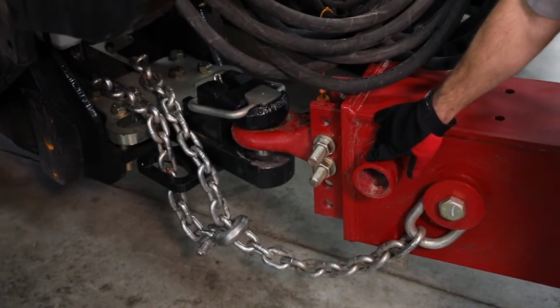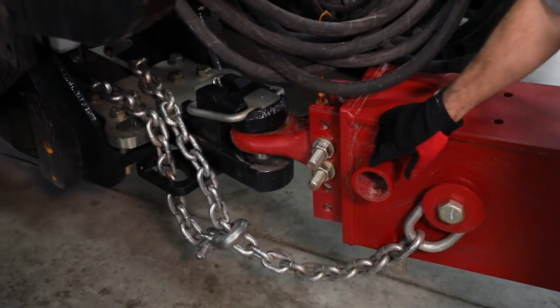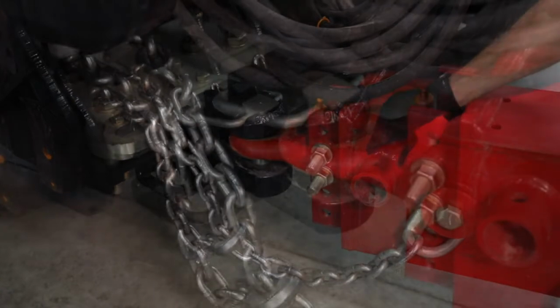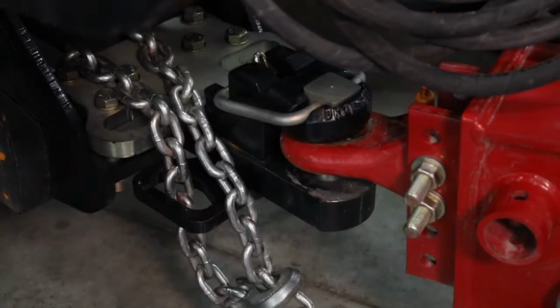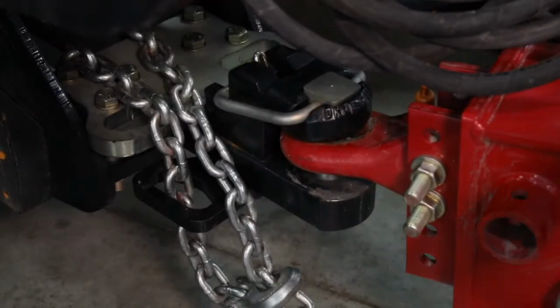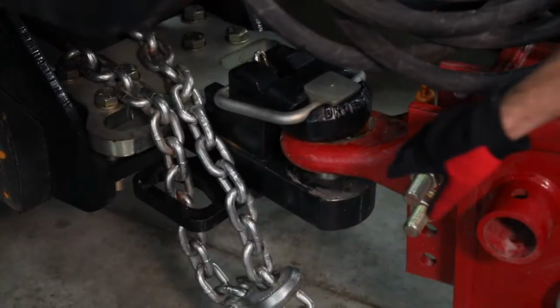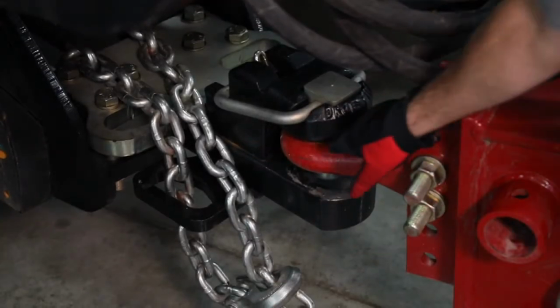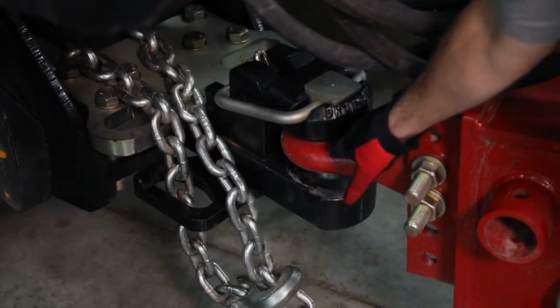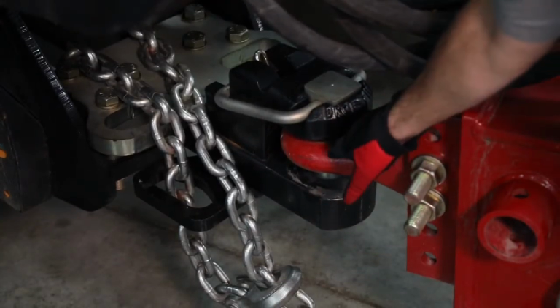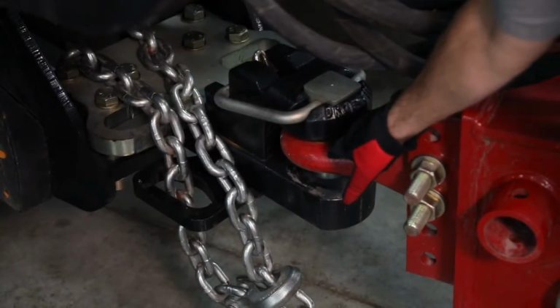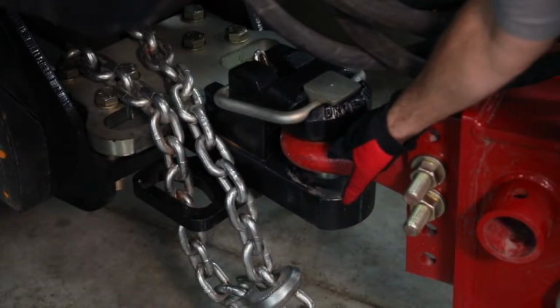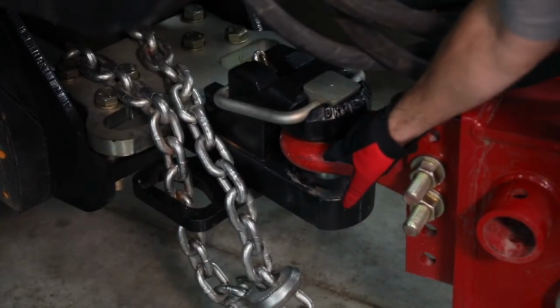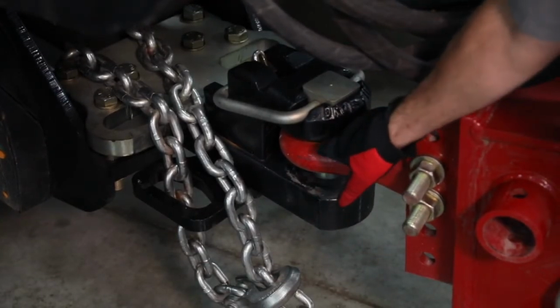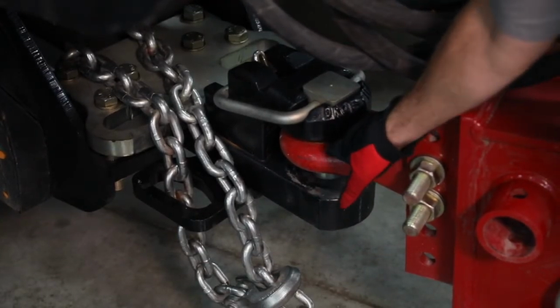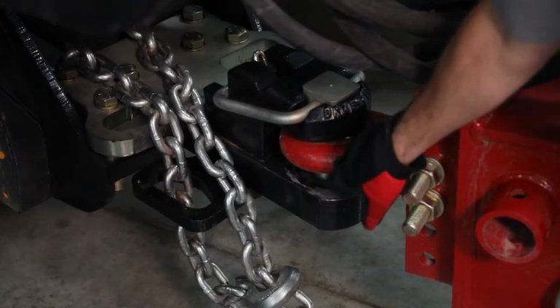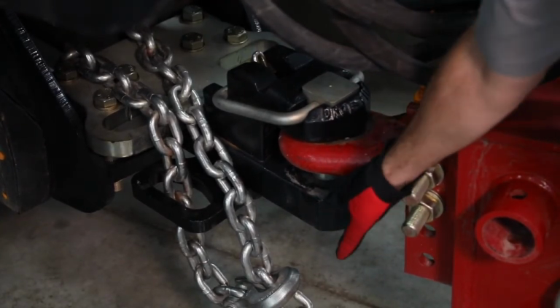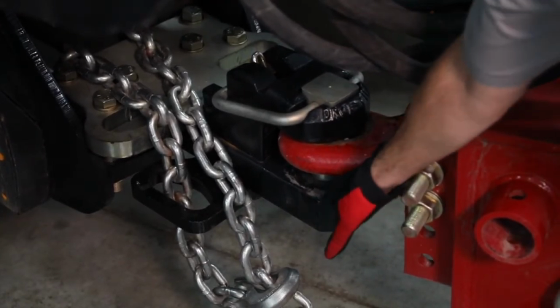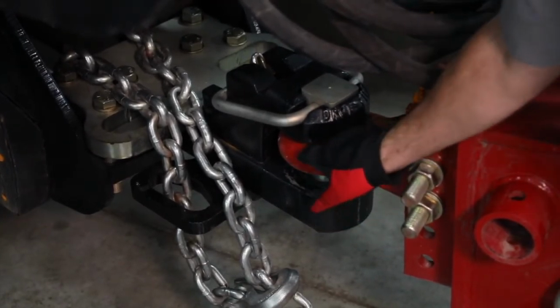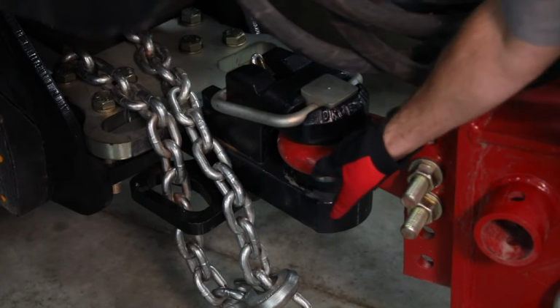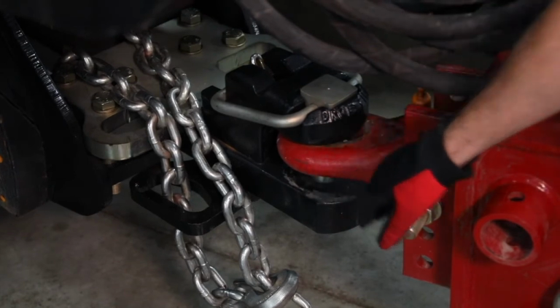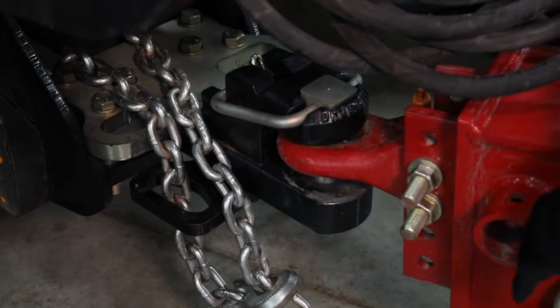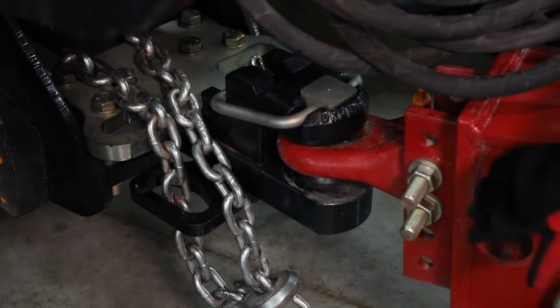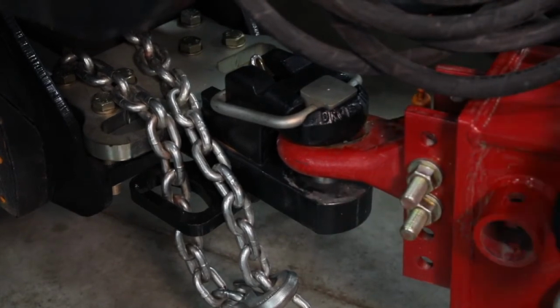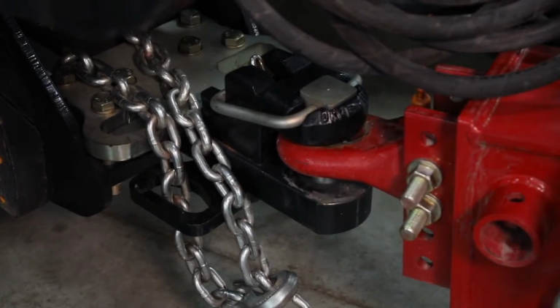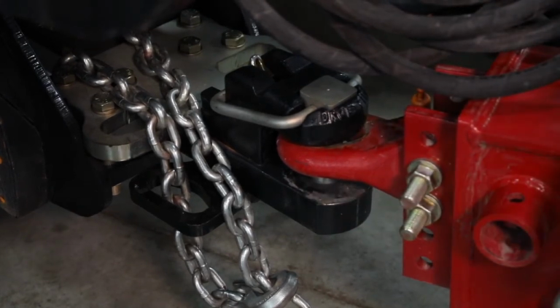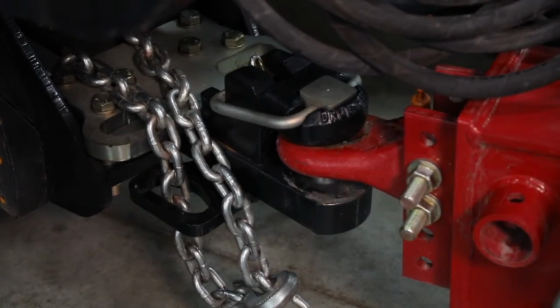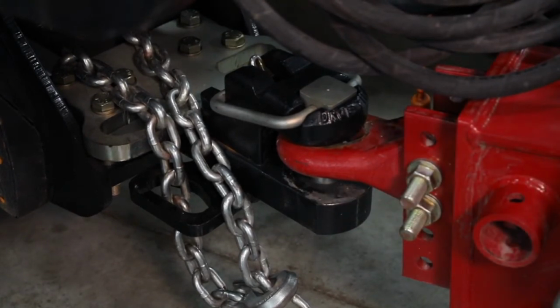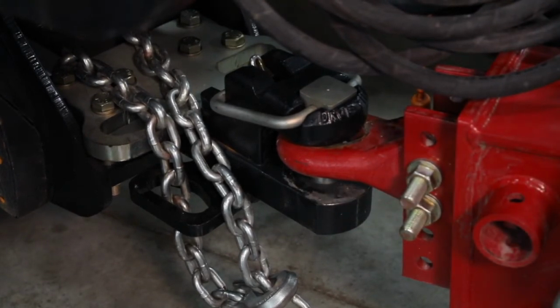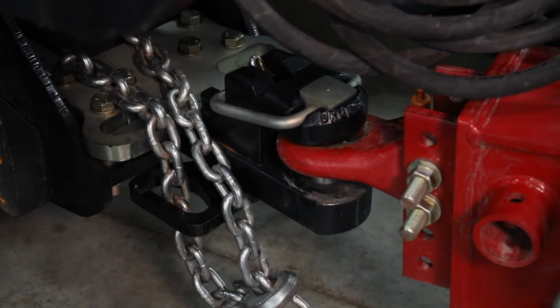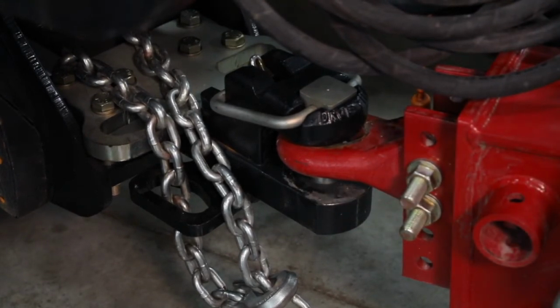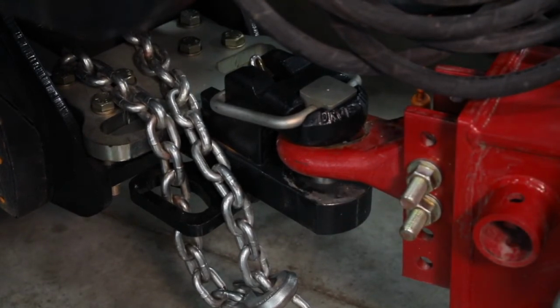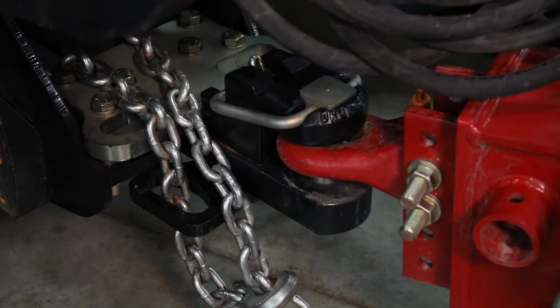When we get to the drawbar hitch itself, we can utilize poly shims top and bottom as needed. Typically the tractor drawbar is extended 20 inches on the 2160.